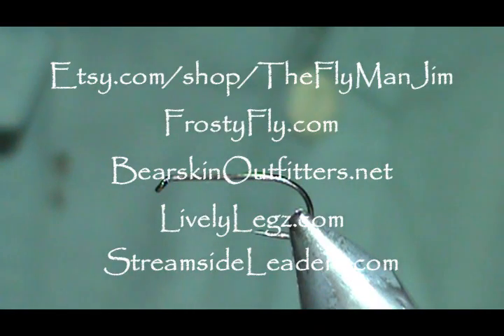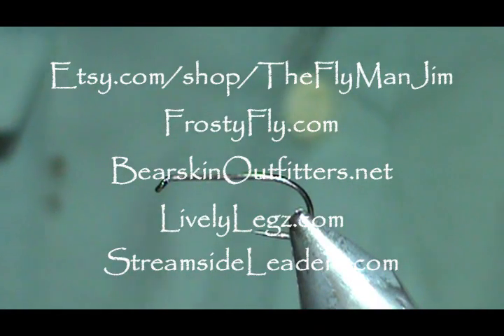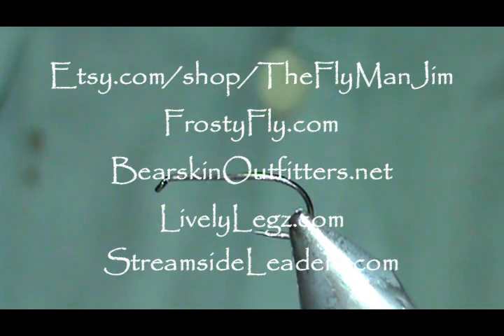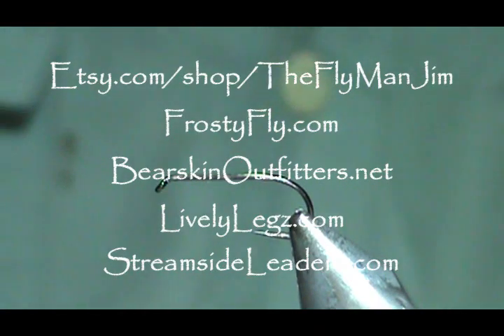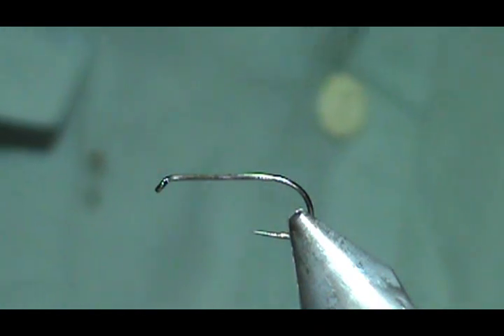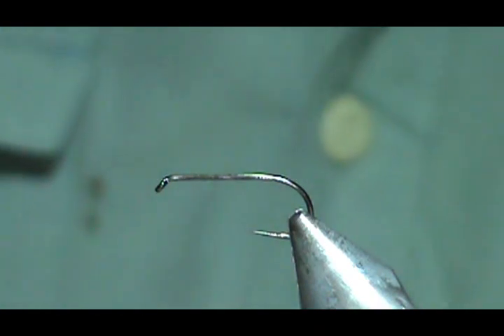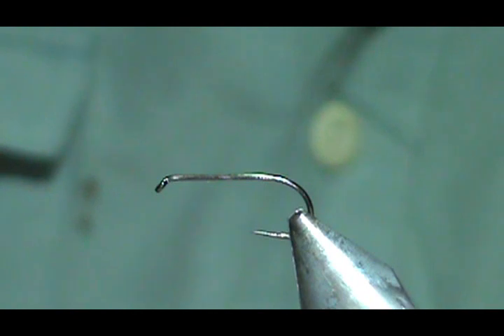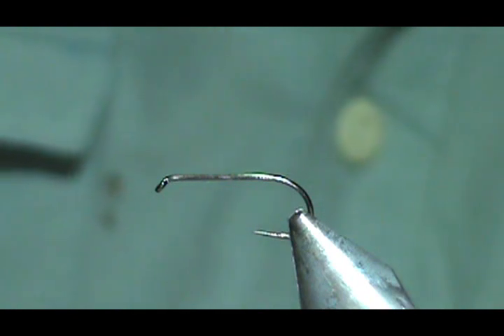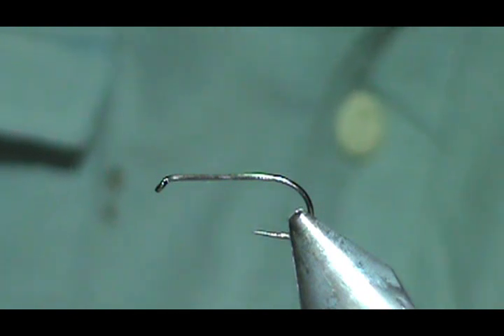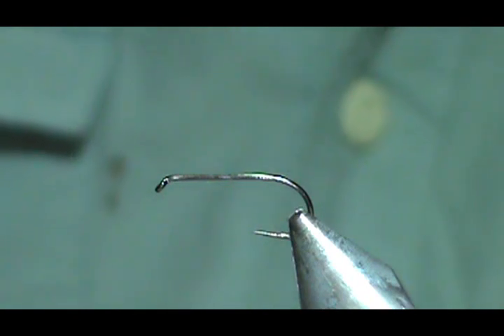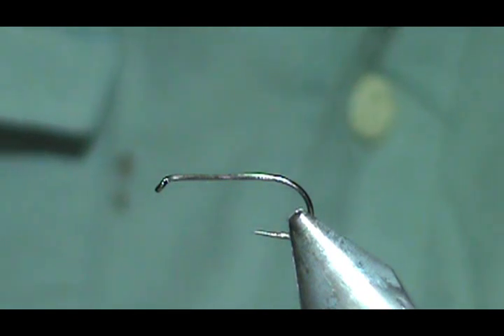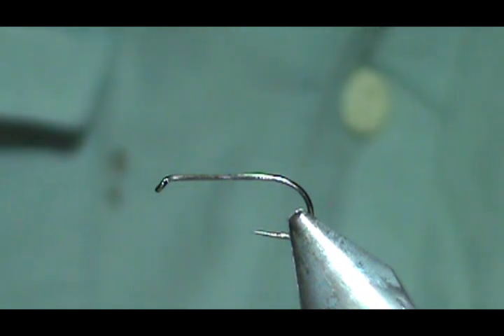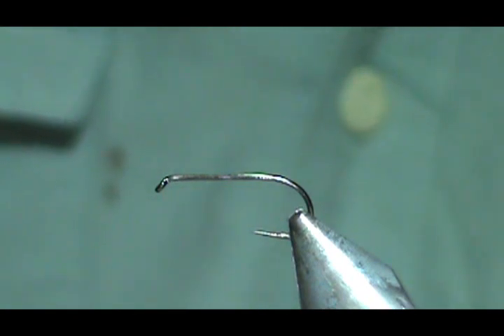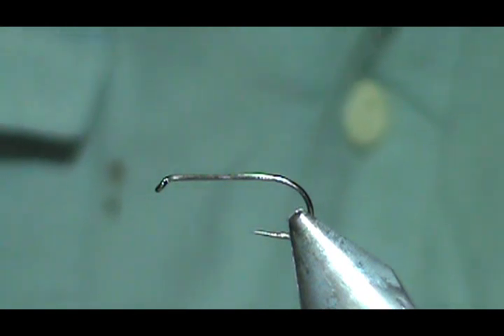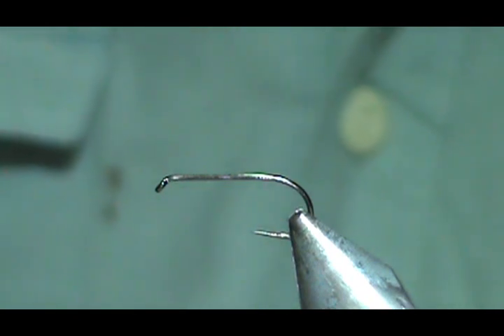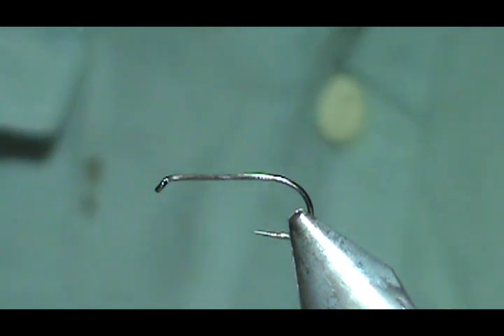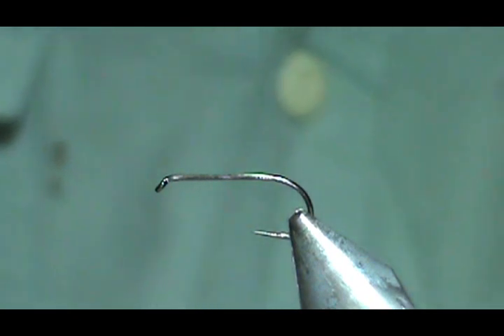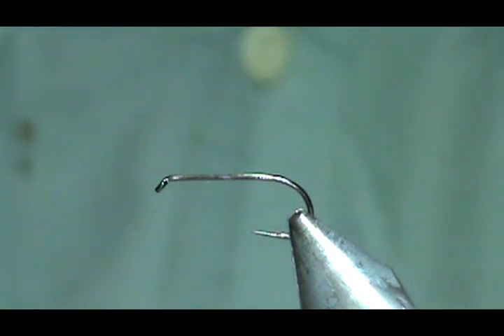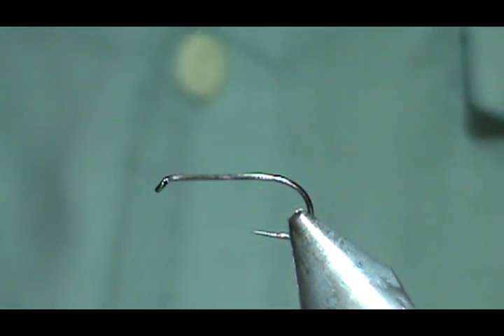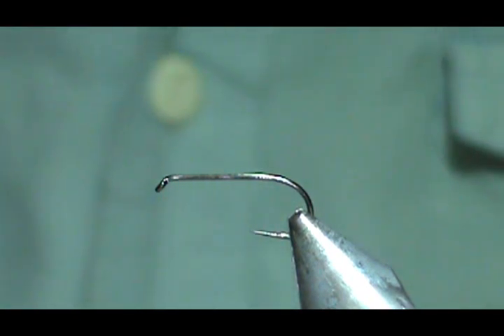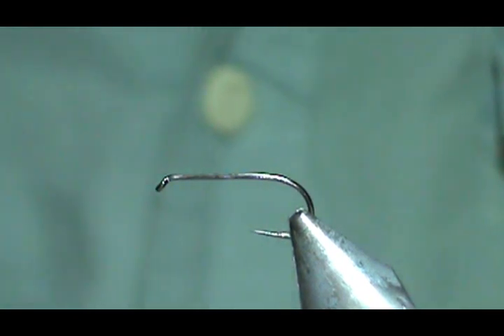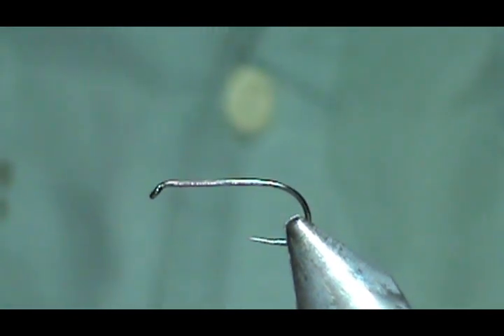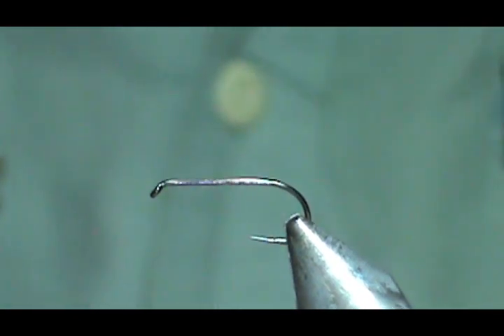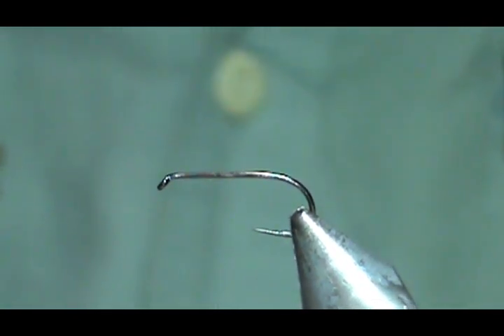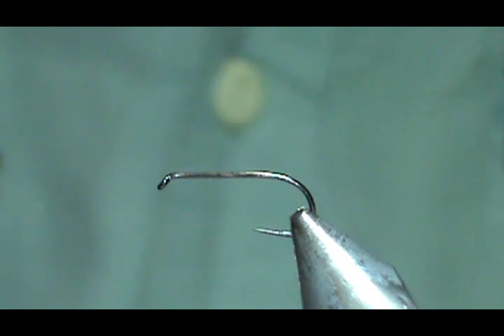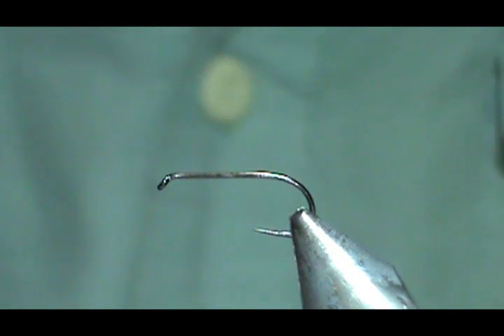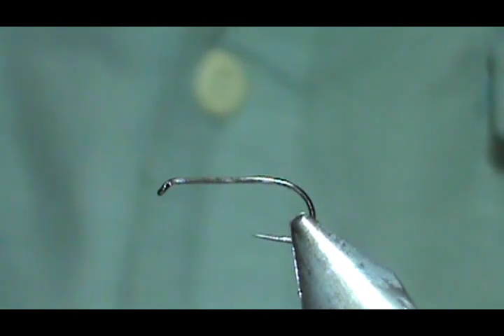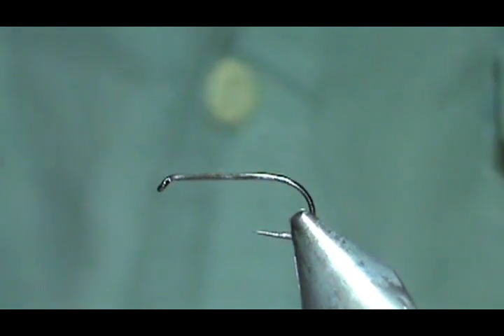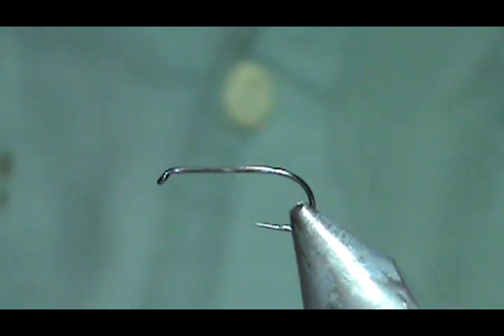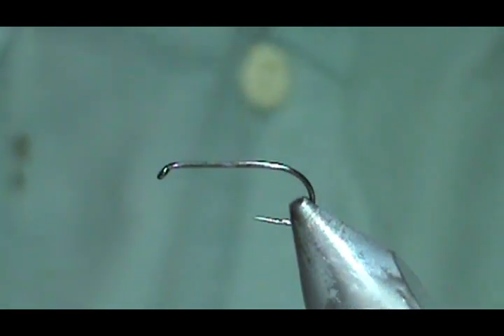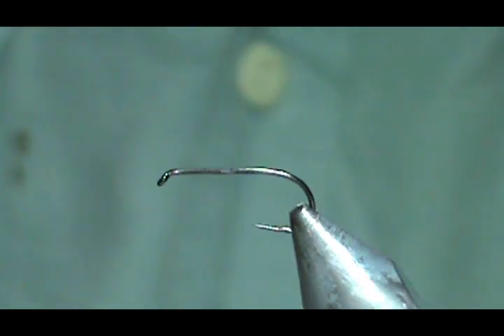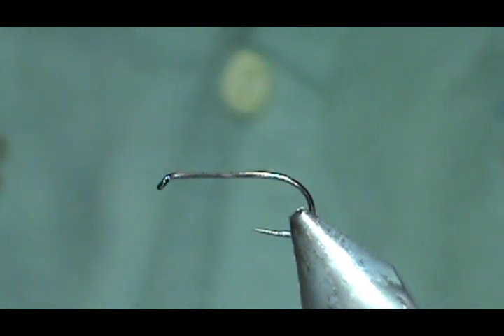Welcome back to another edition of Fly Tying with Jim Masura. Today I'm going to tie a semi-realistic Sulfur Dry Fly.